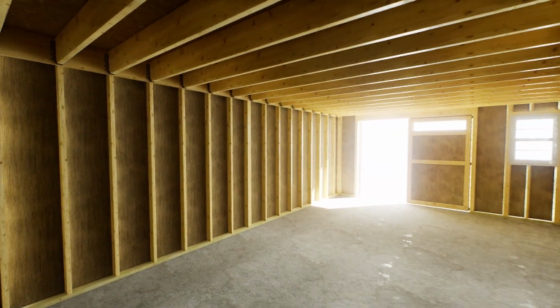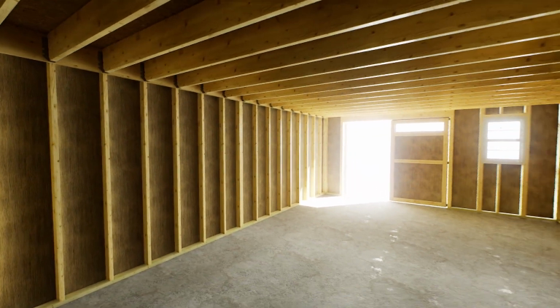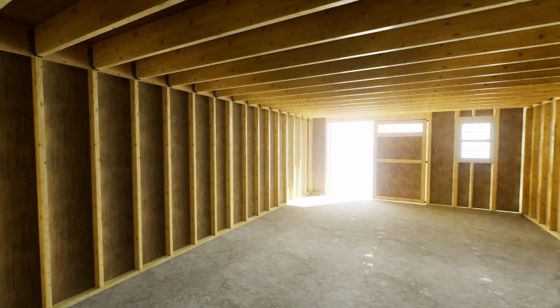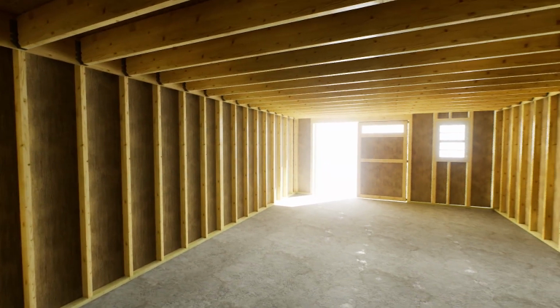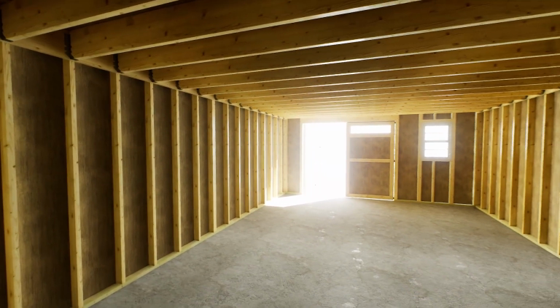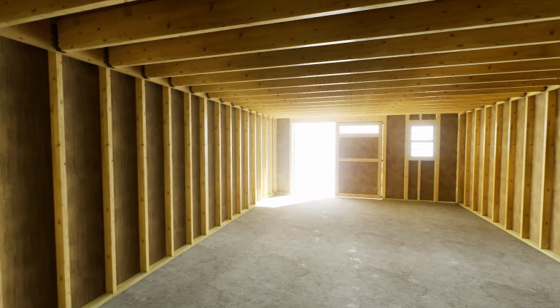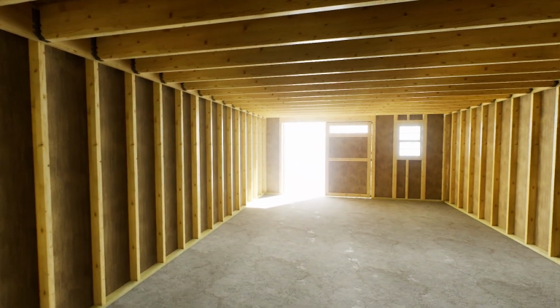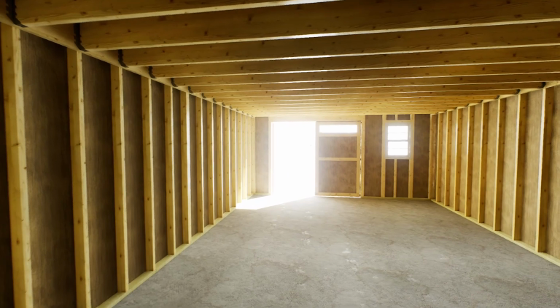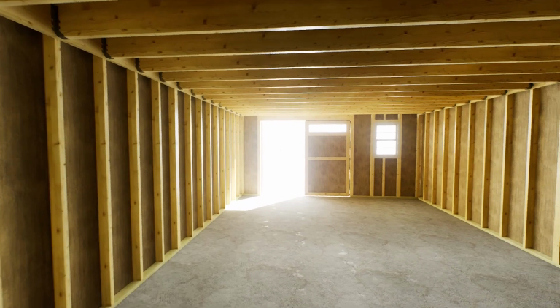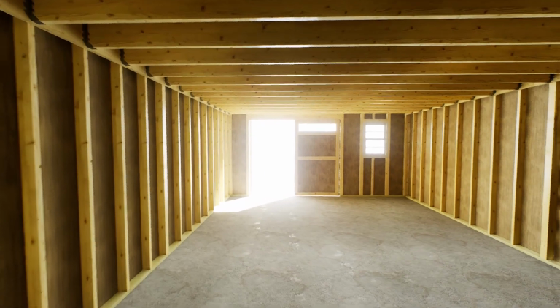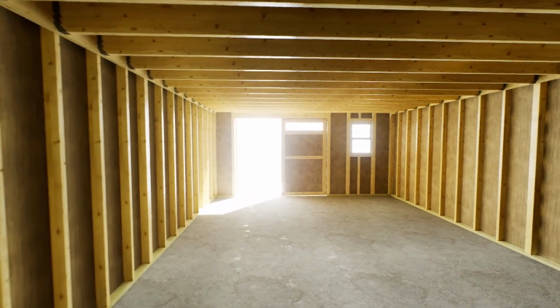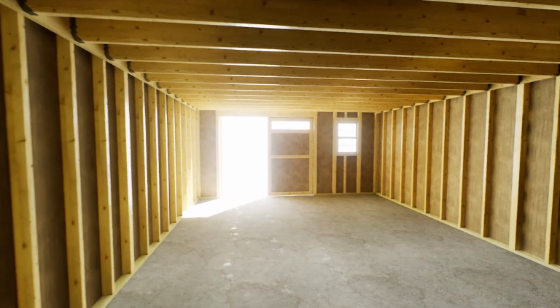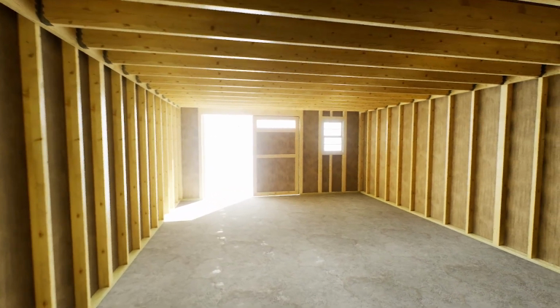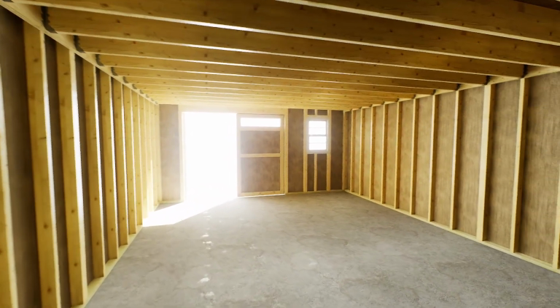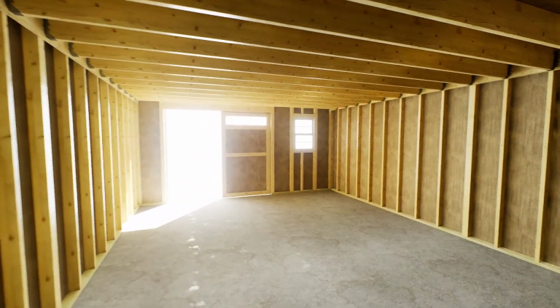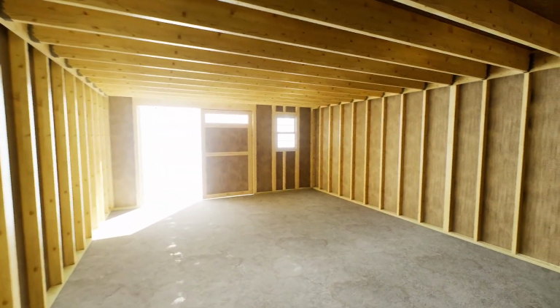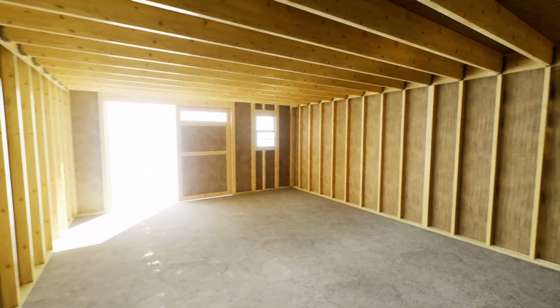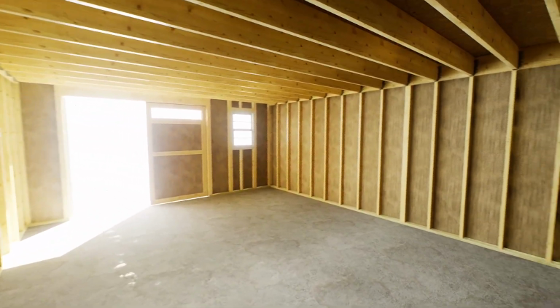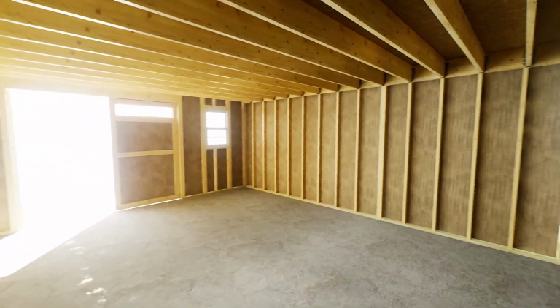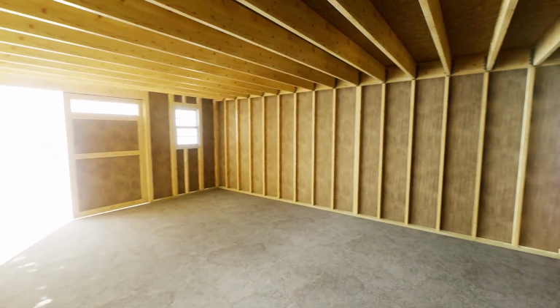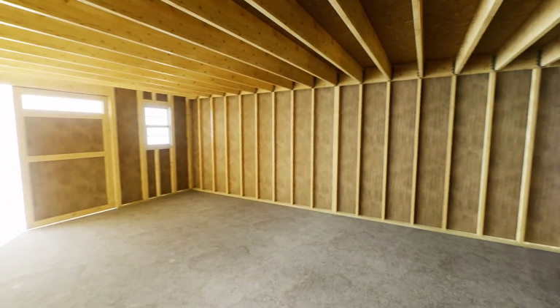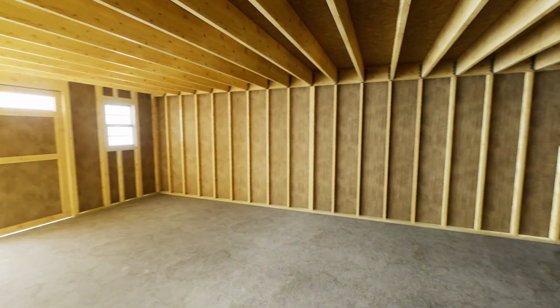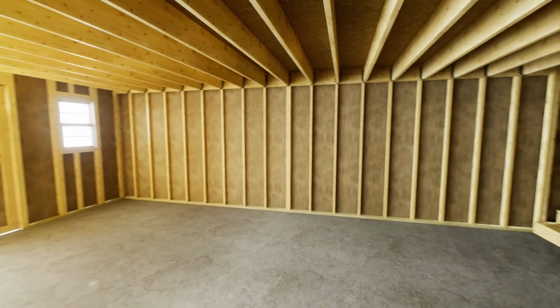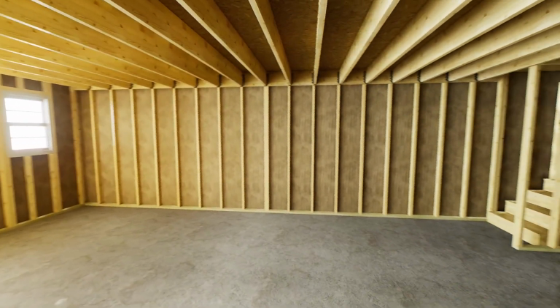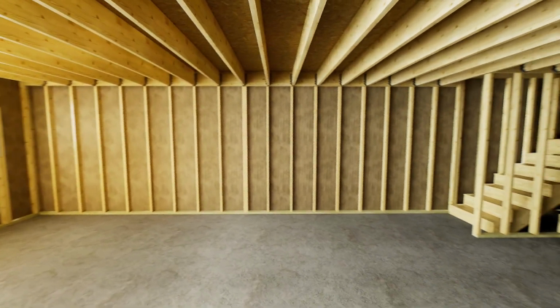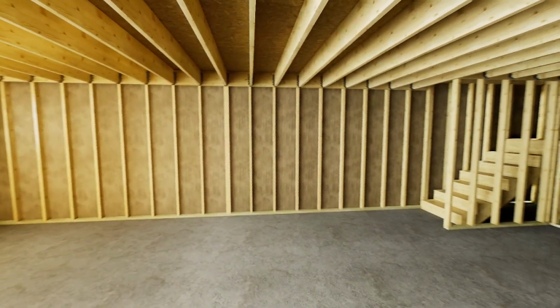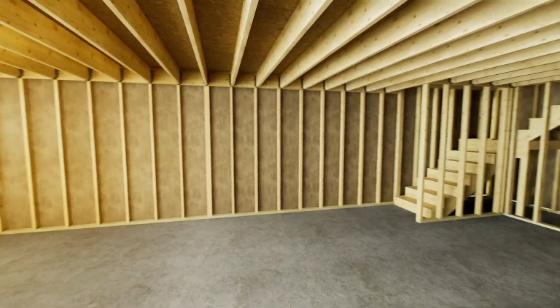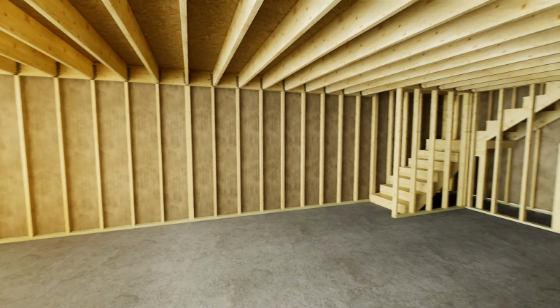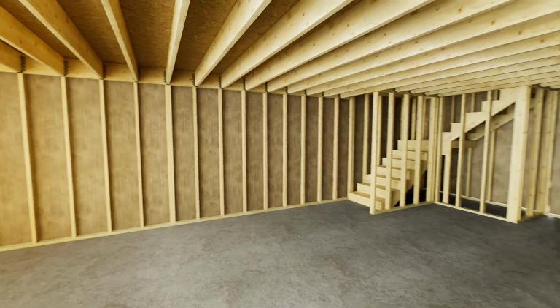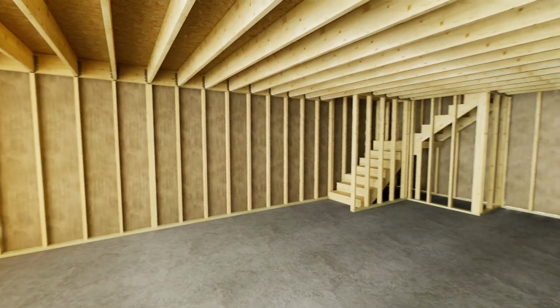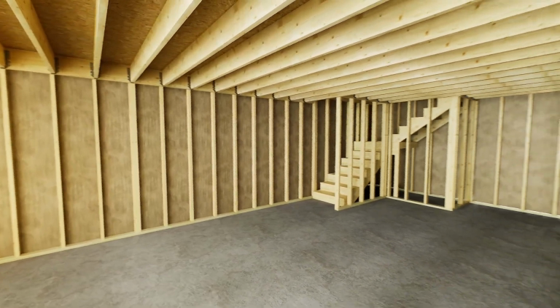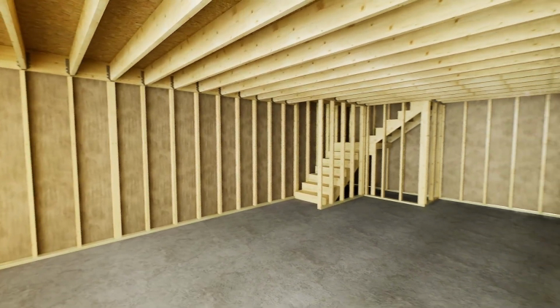The included carriage-style doors open outward for an 8-feet wide by 7-feet high entryway. Windows can be installed in any location desired.